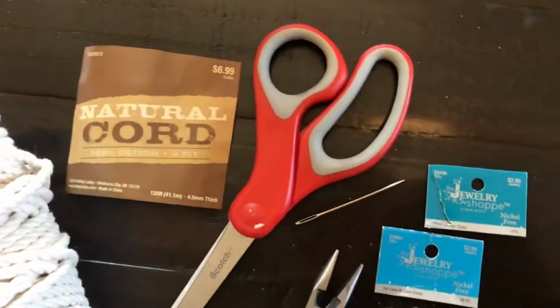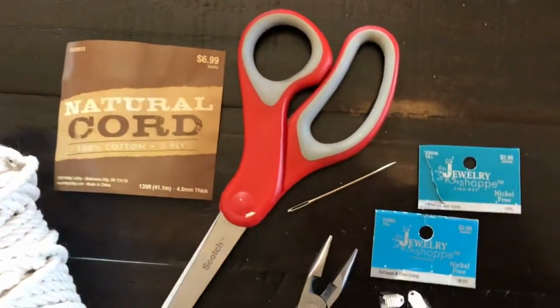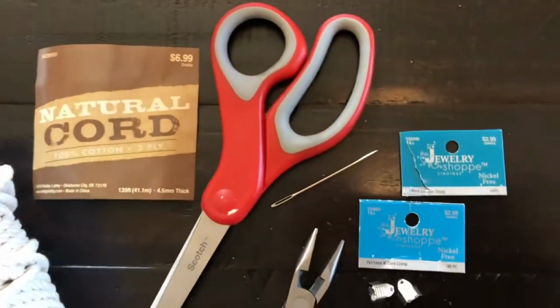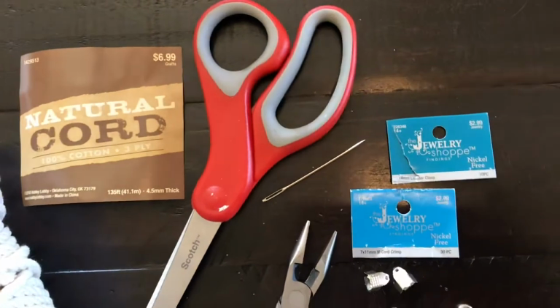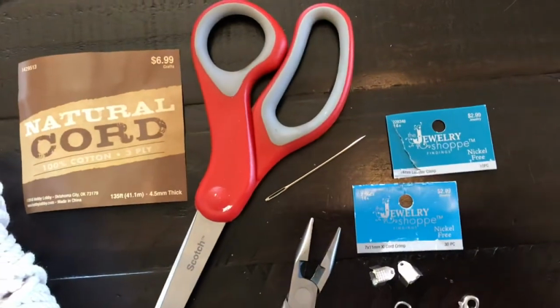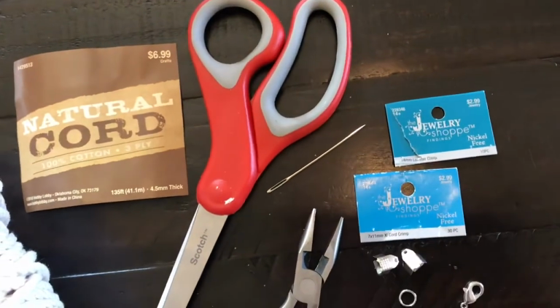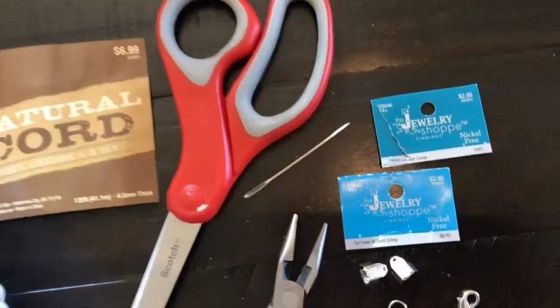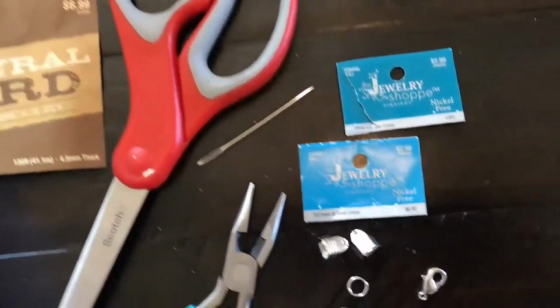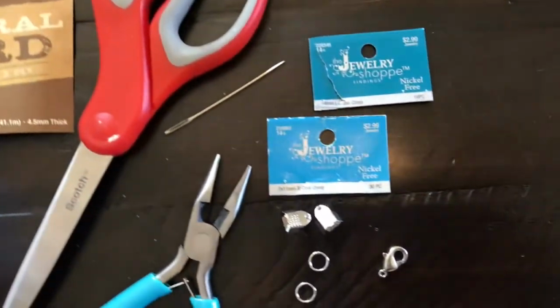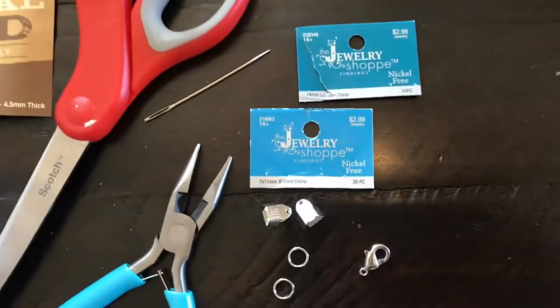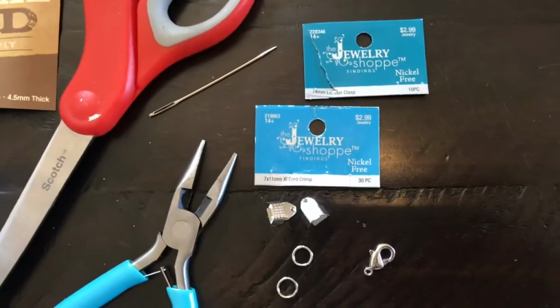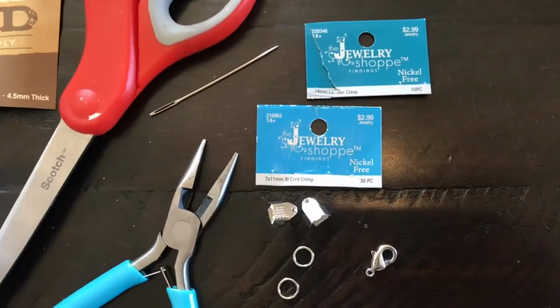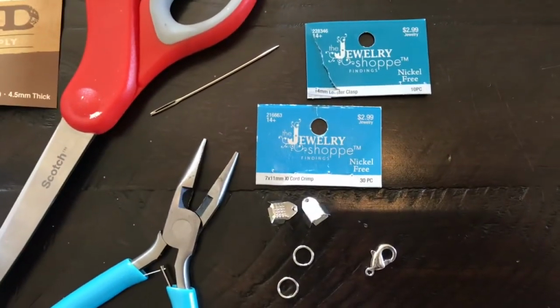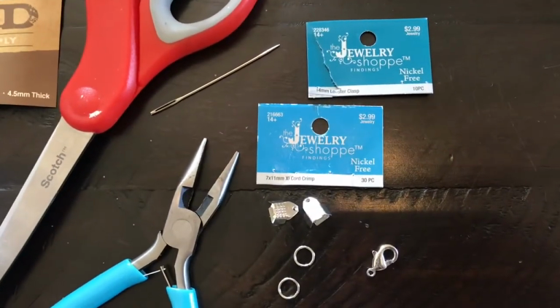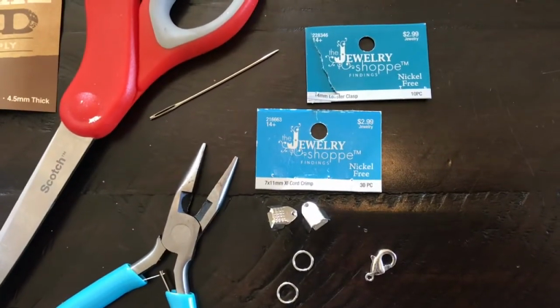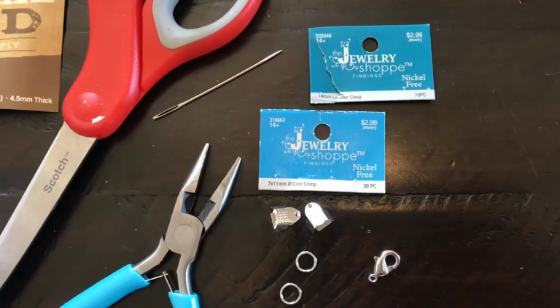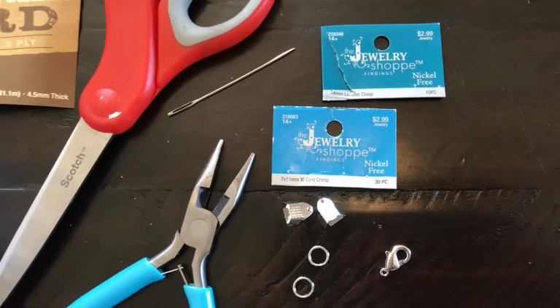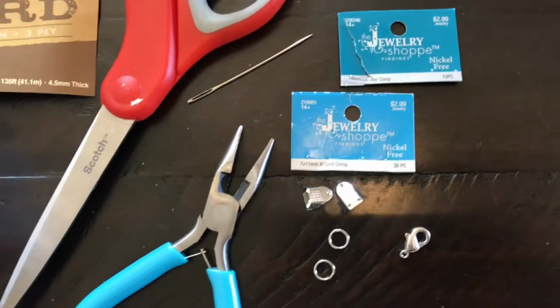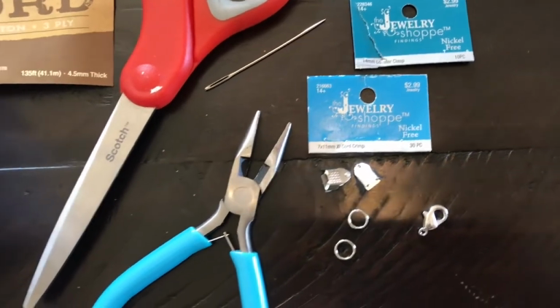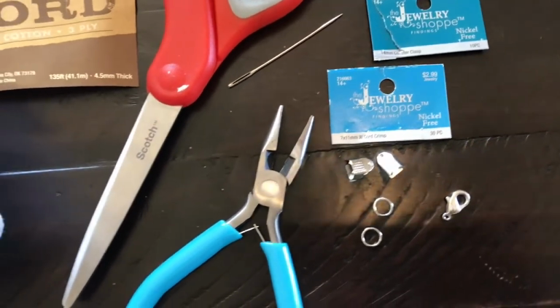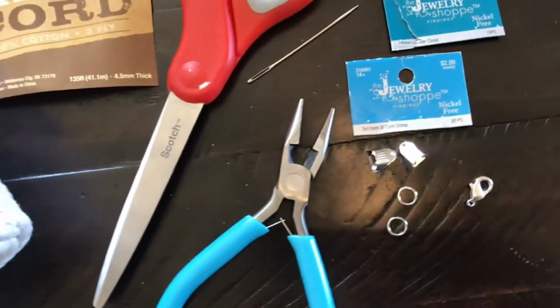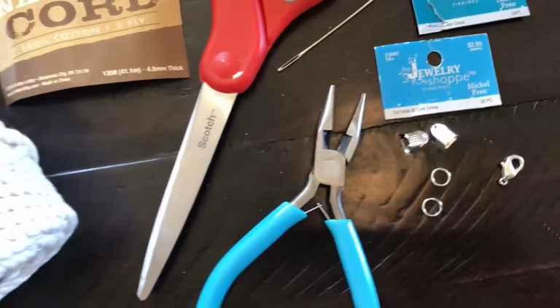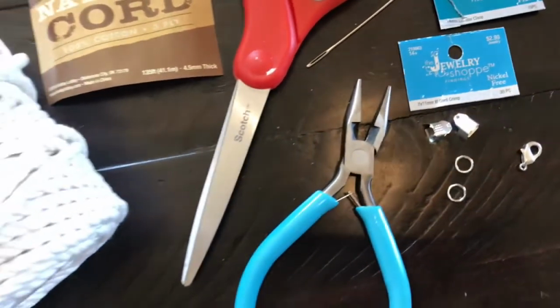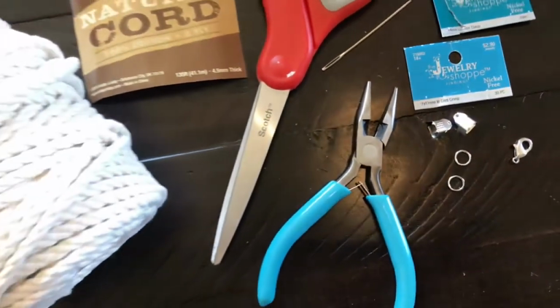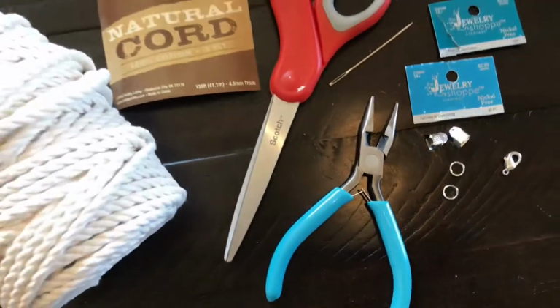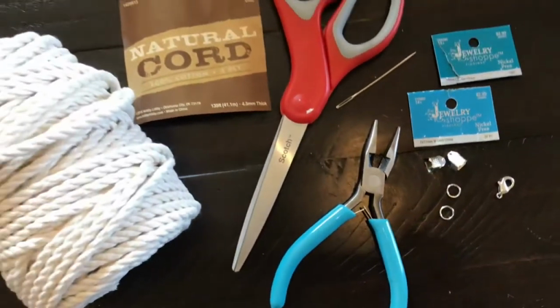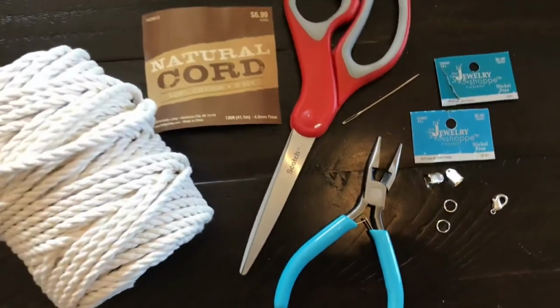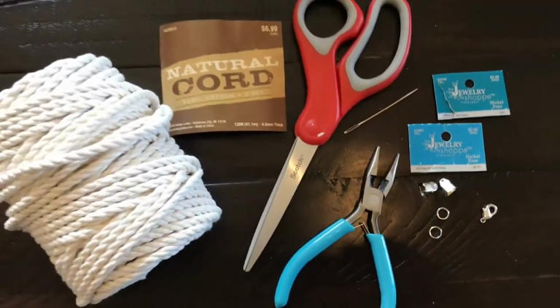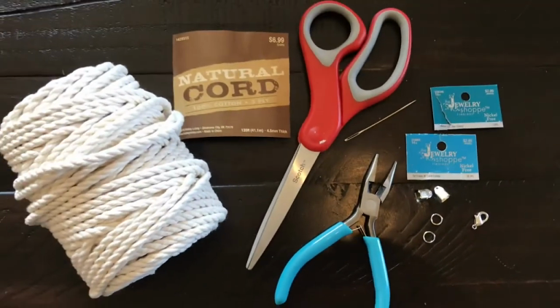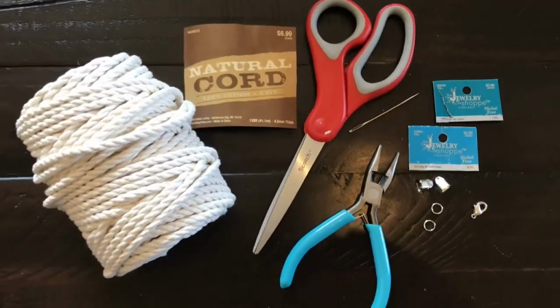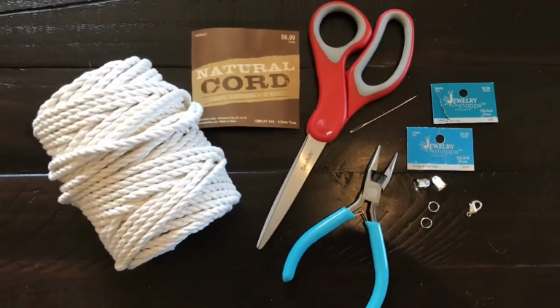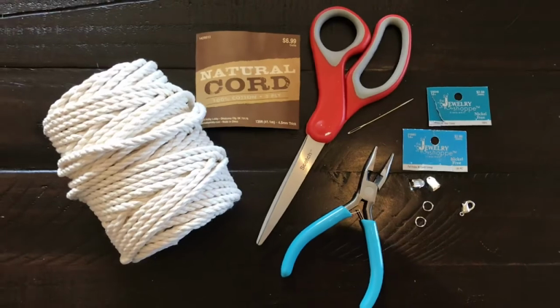Some scissors, a needle. The rest of the jewelry-related items are optional, but they include some jump rings, some crimp cord, a lobster claw clasp, and some jewelry pliers.